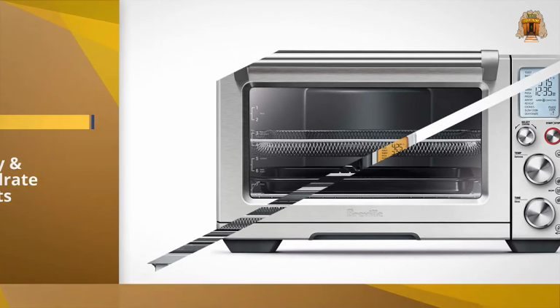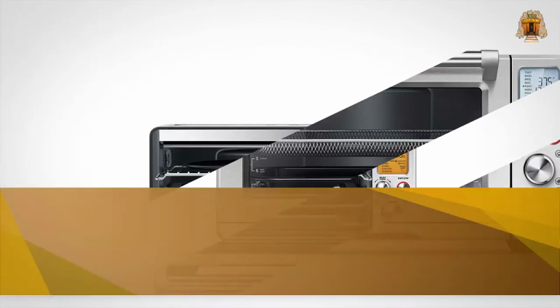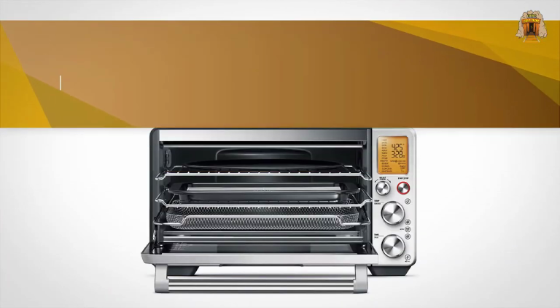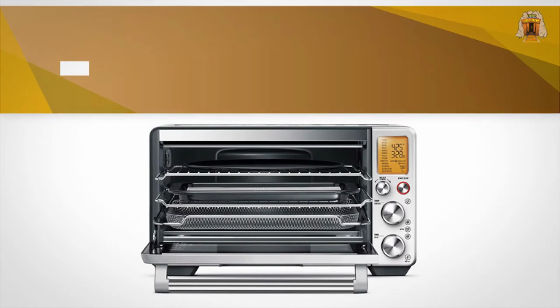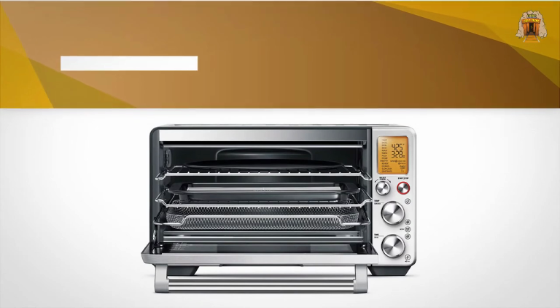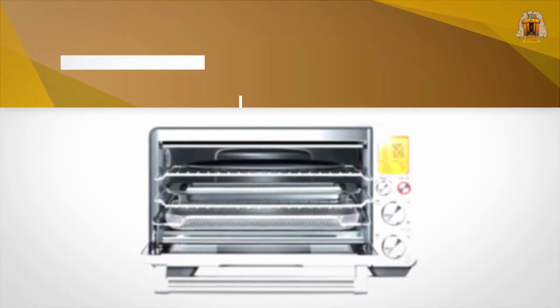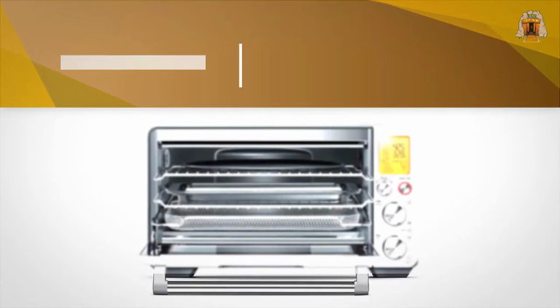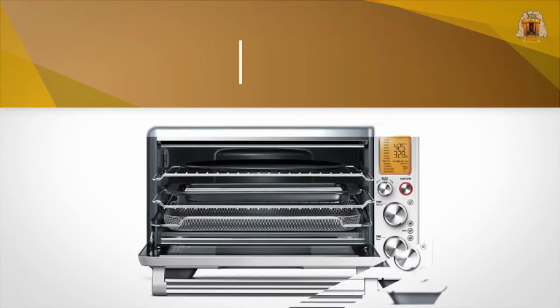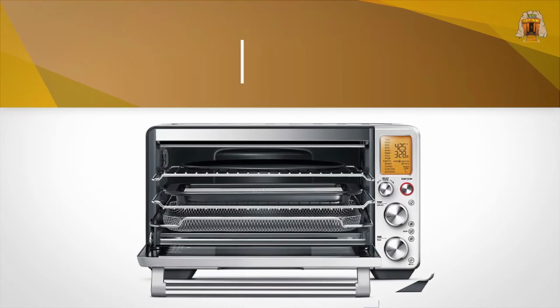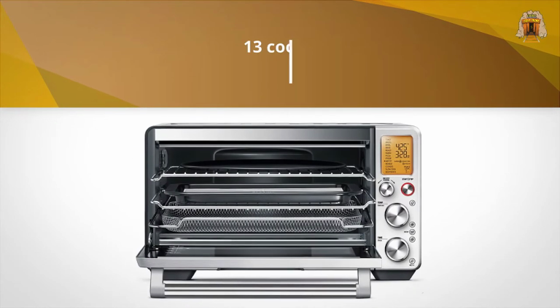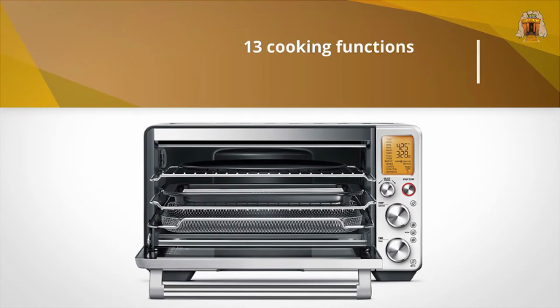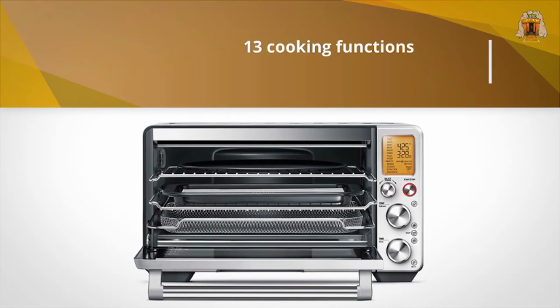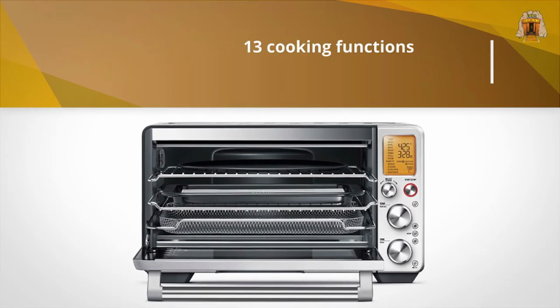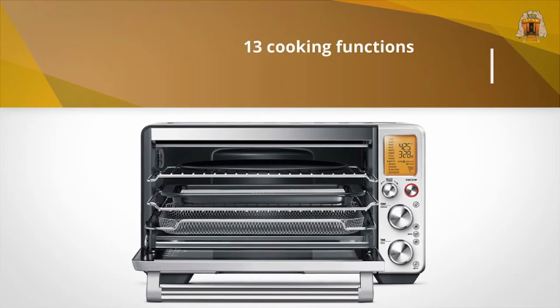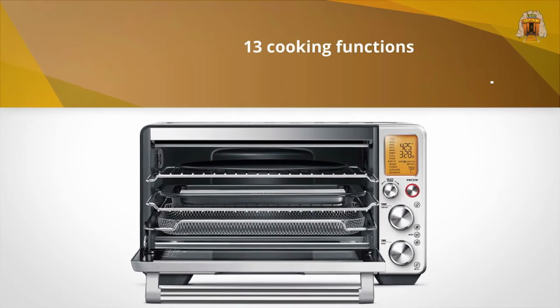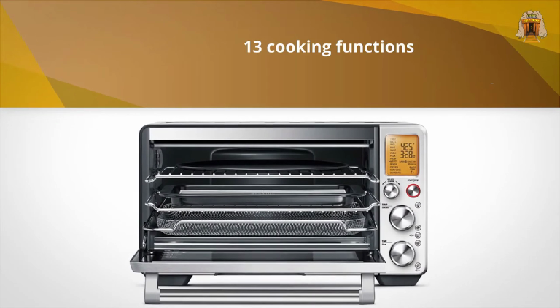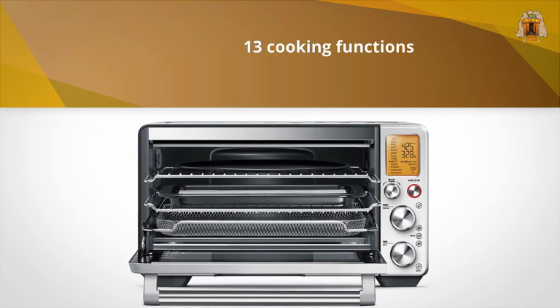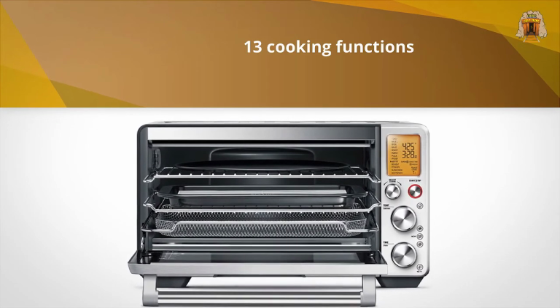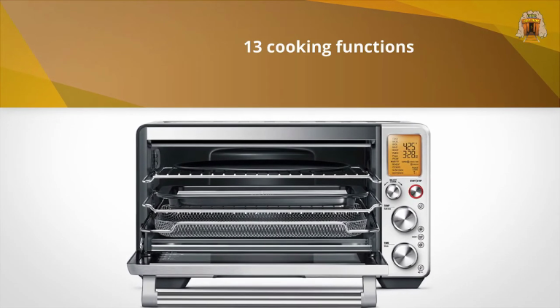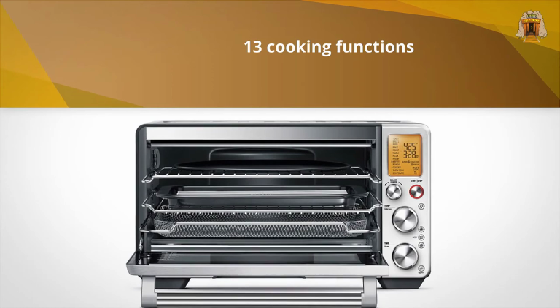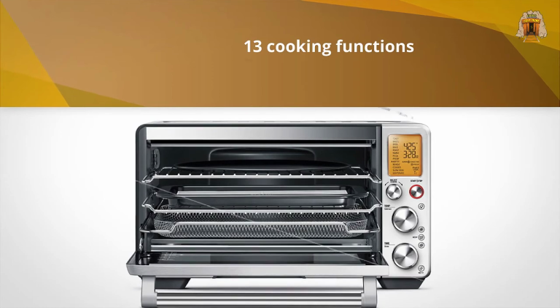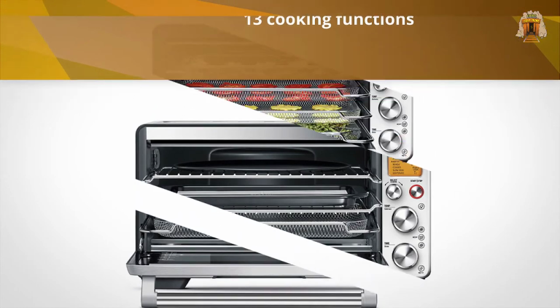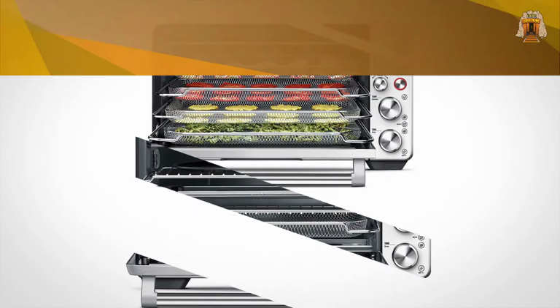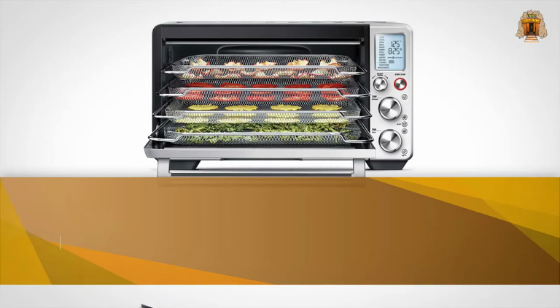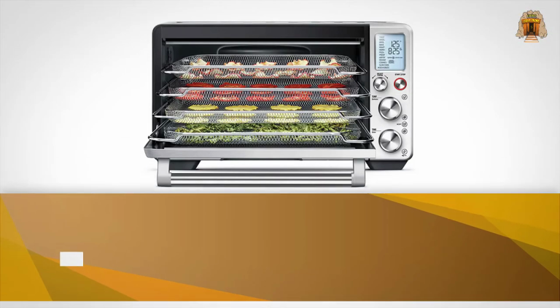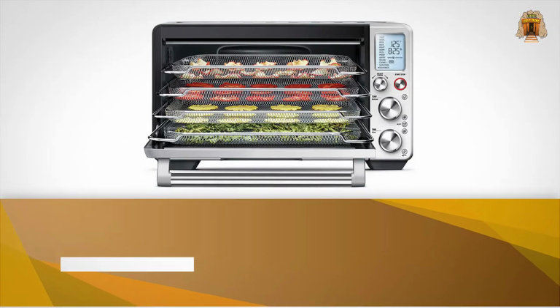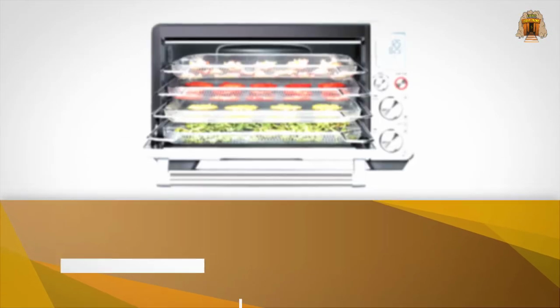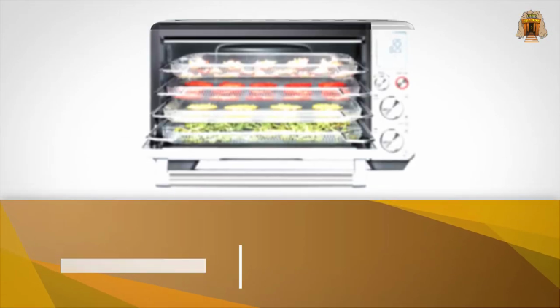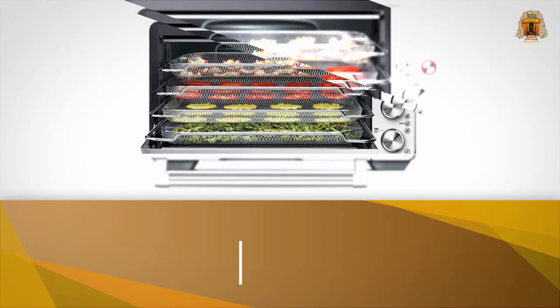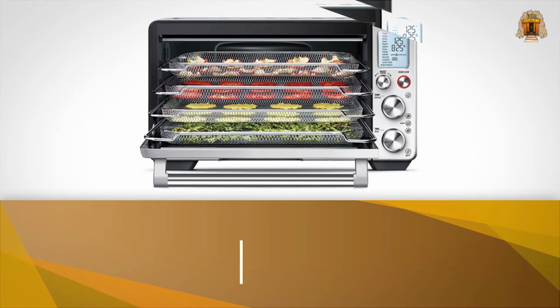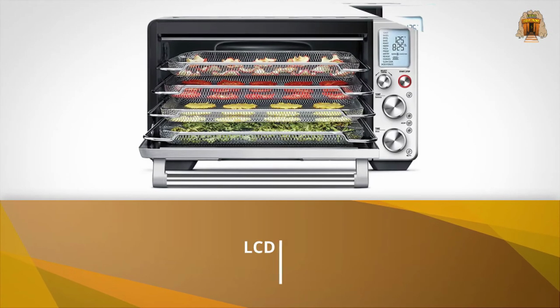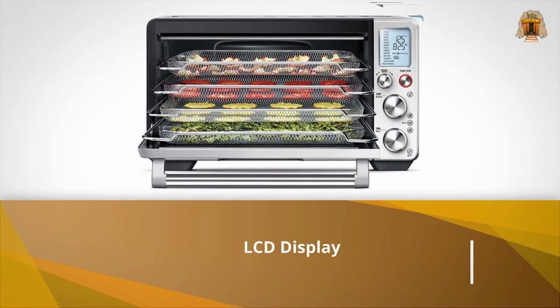In our tests, it toasted, baked, and roasted evenly and quickly. To easily access the built-in smart functionality, choose from 13 cooking functions.